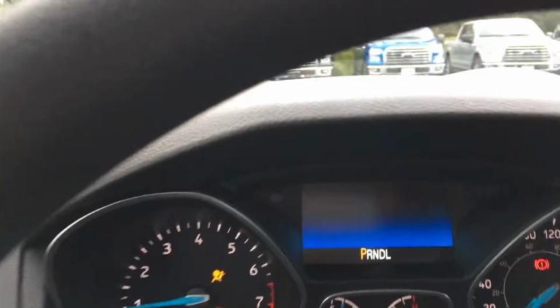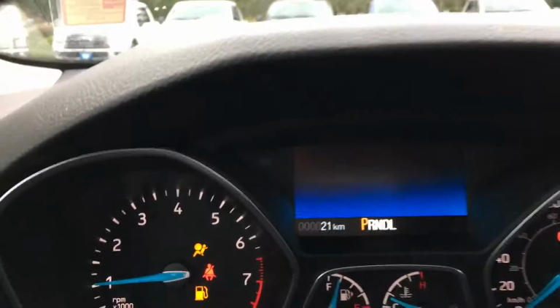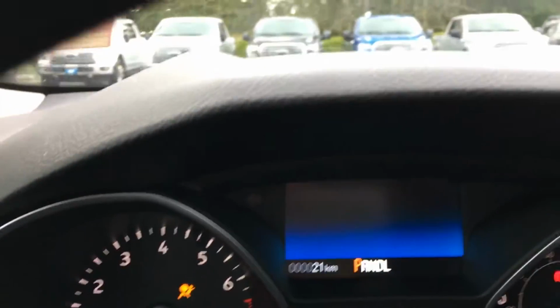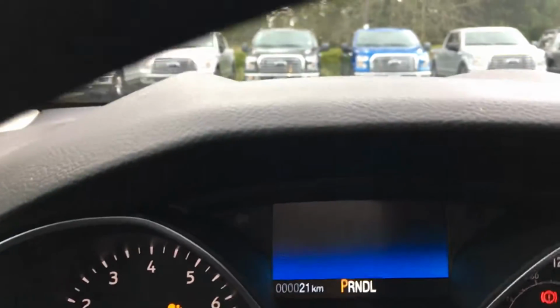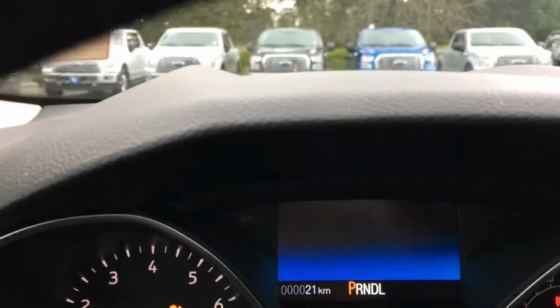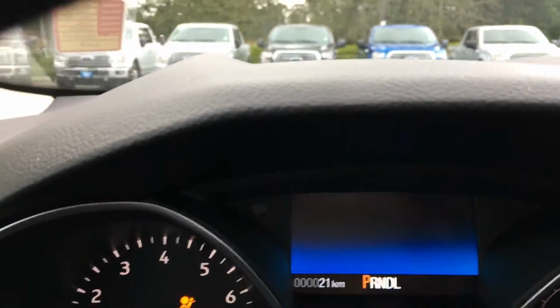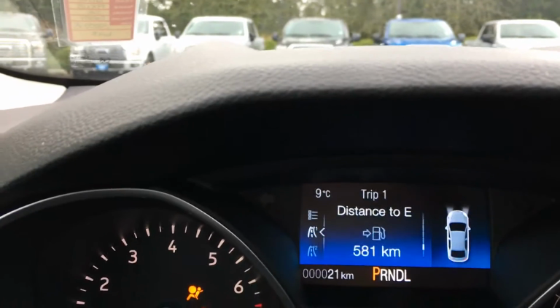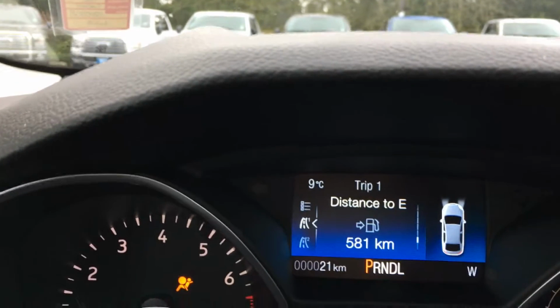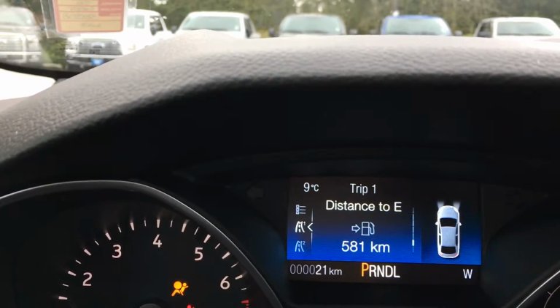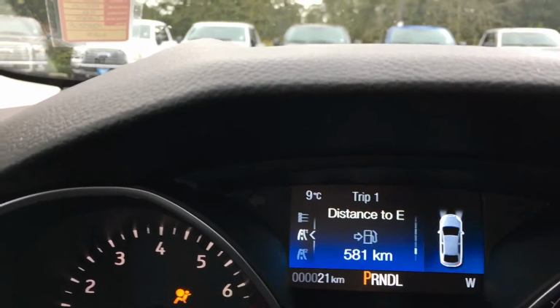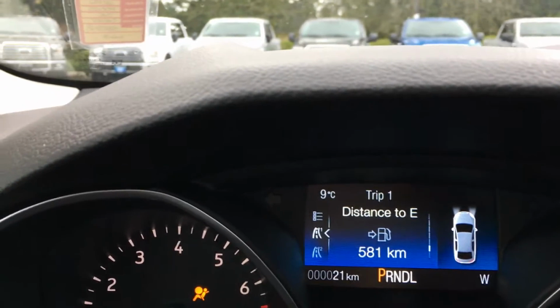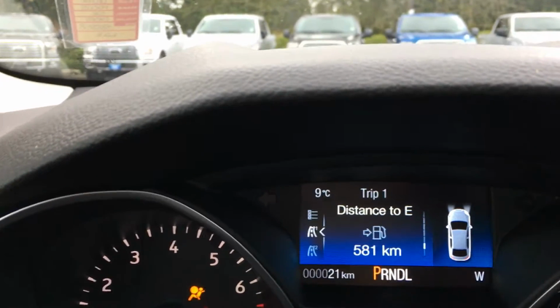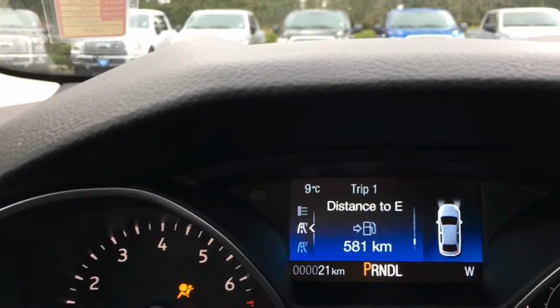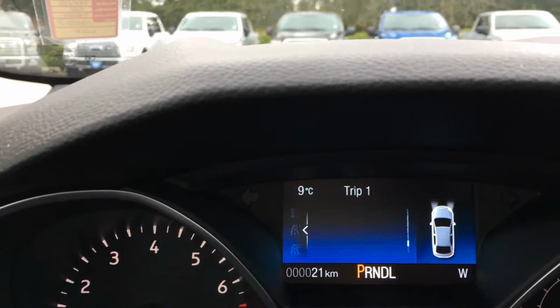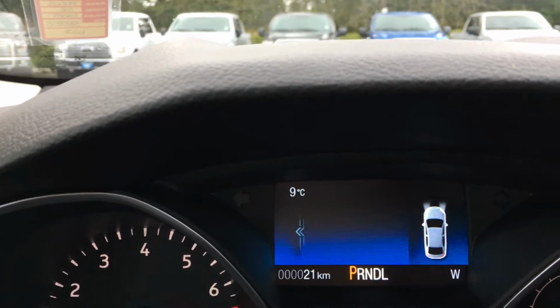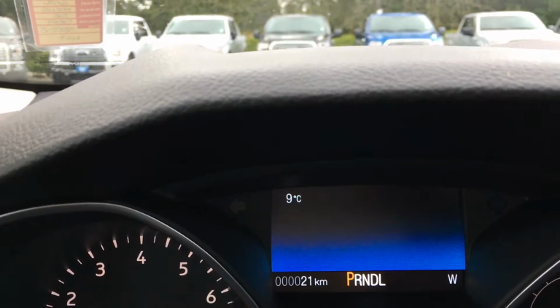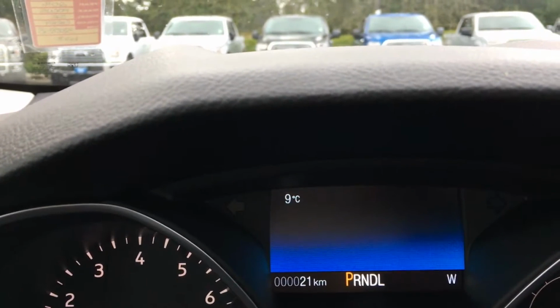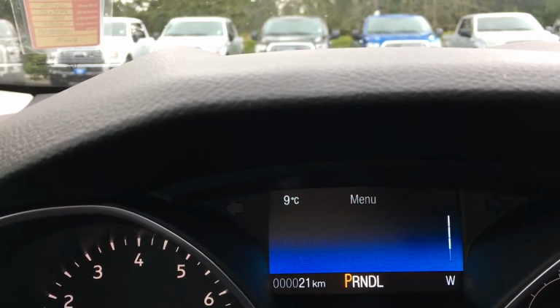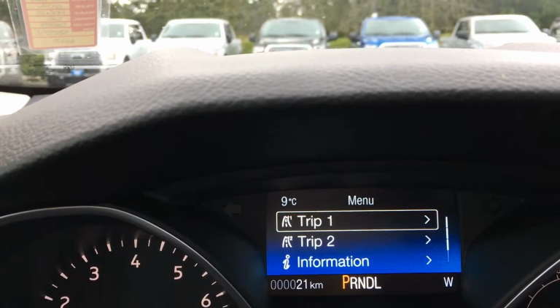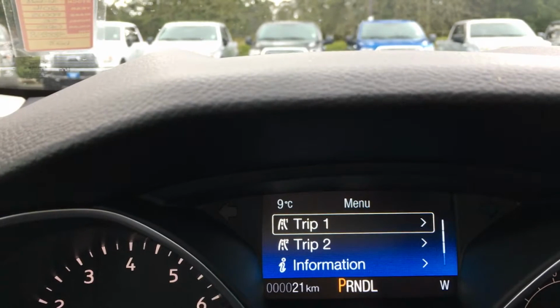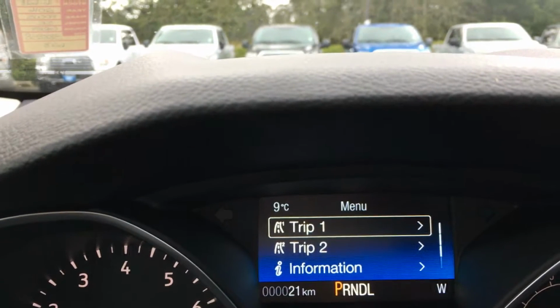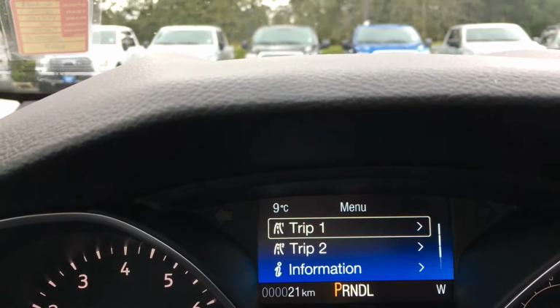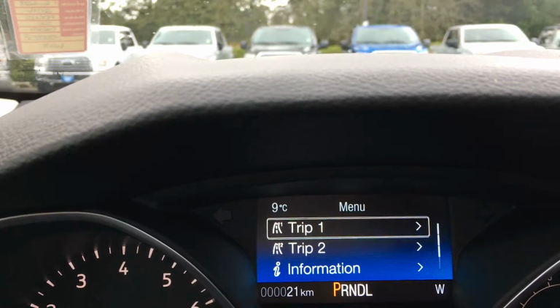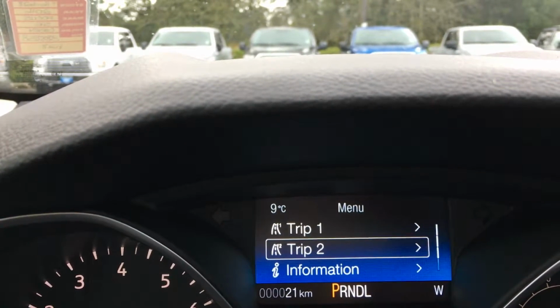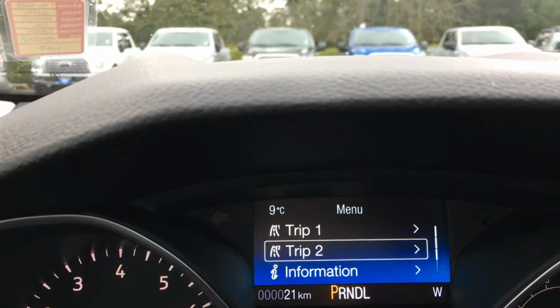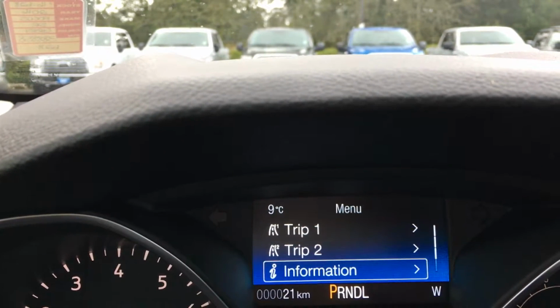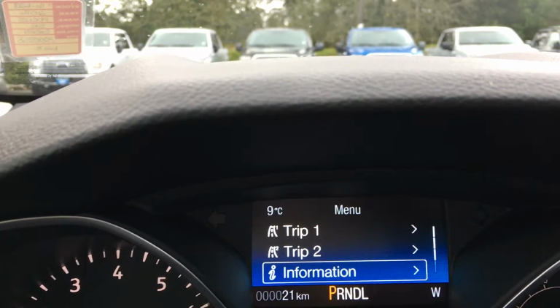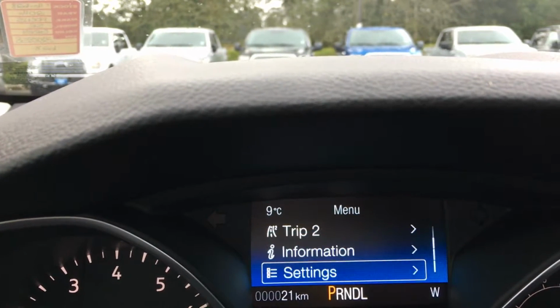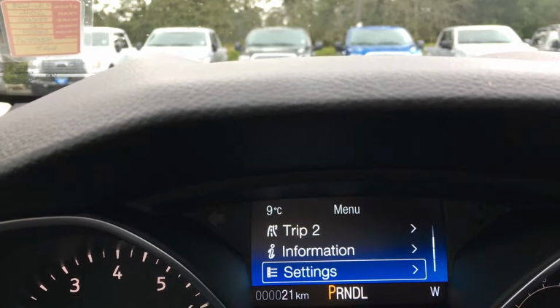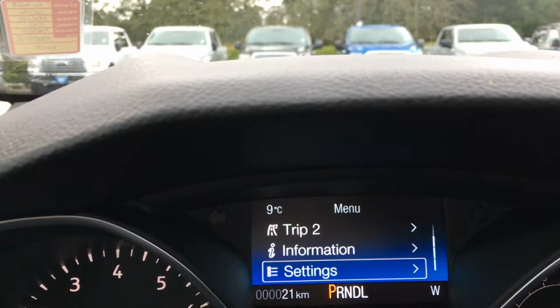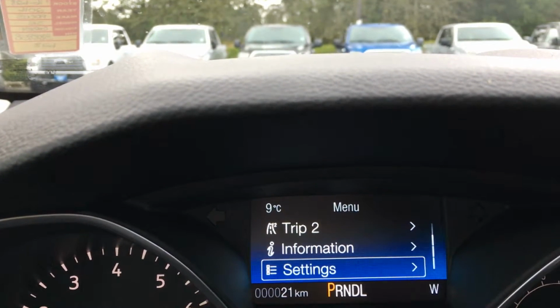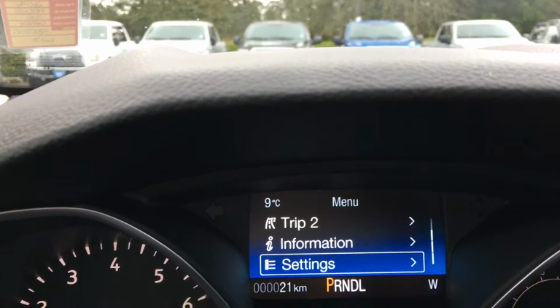On your dash you're going to see any important messages. We also have a menu that we can toggle through — Trip 1, Trip 2, Information, Settings — and these all have sub menus.